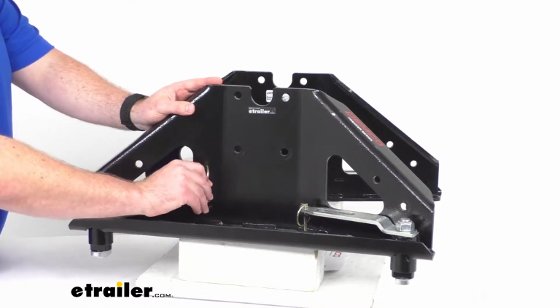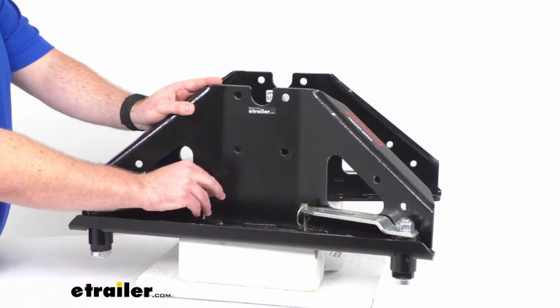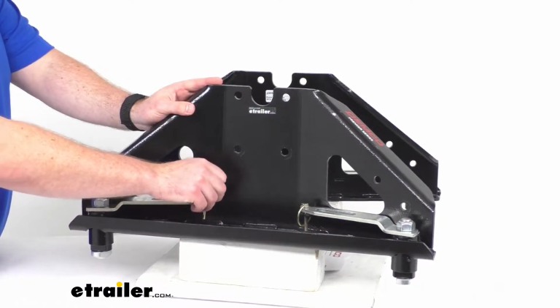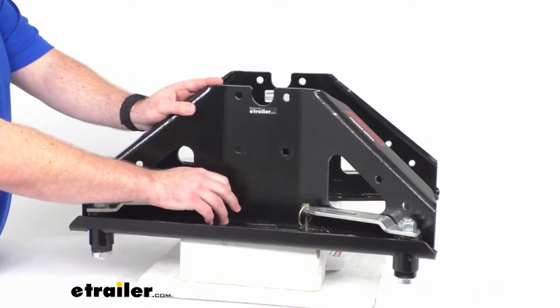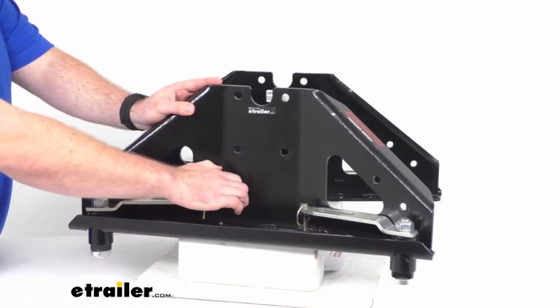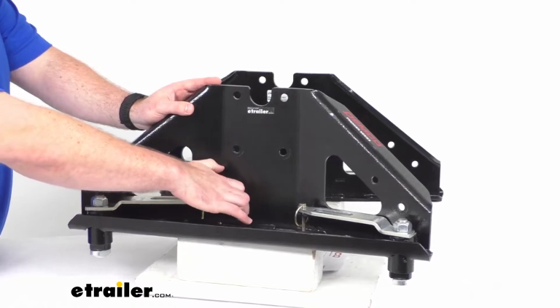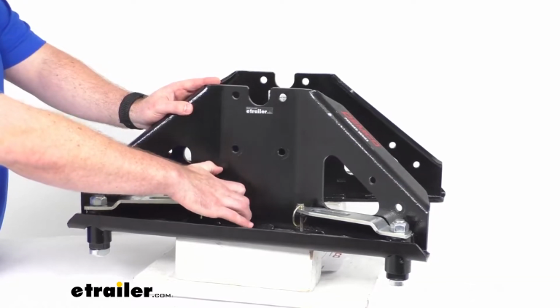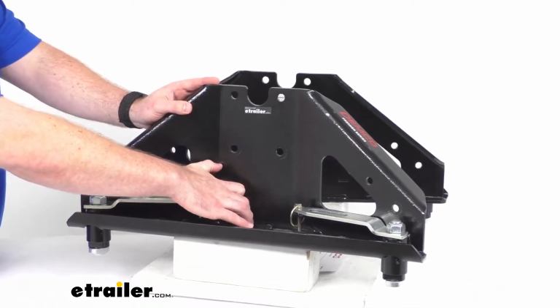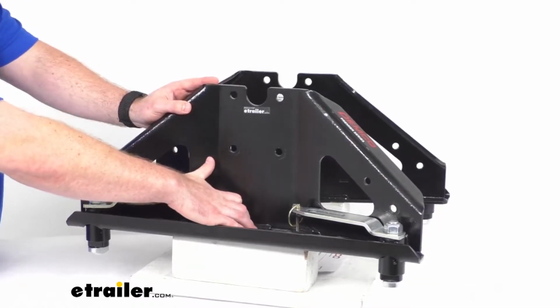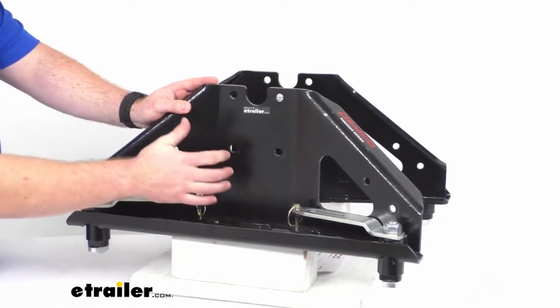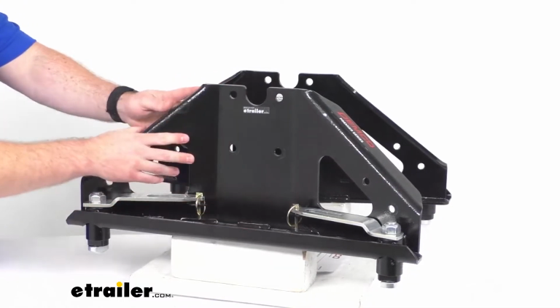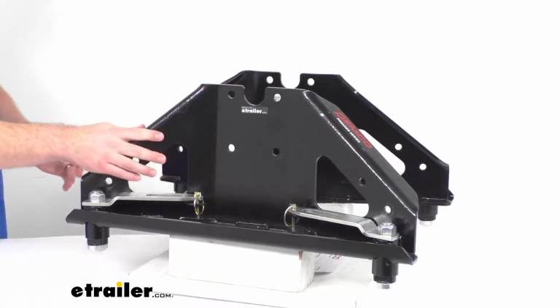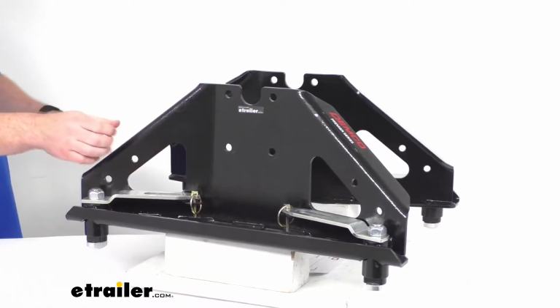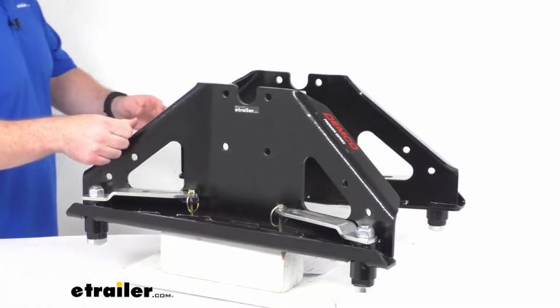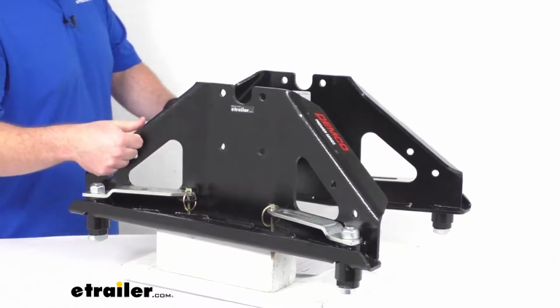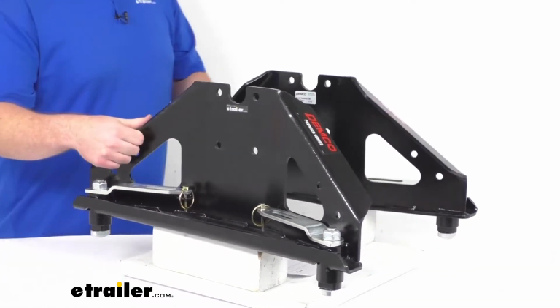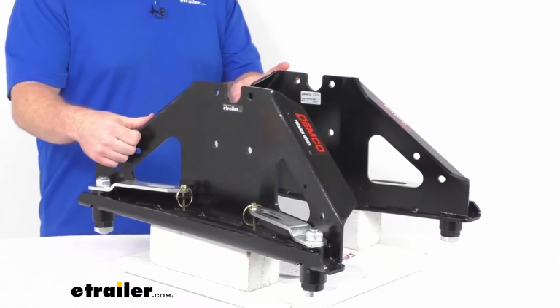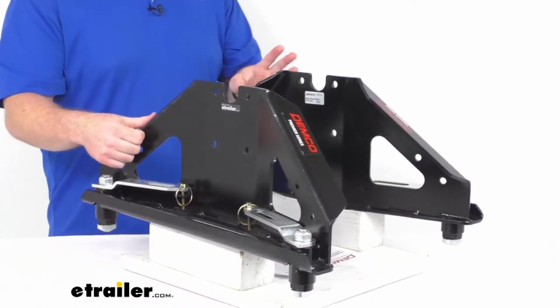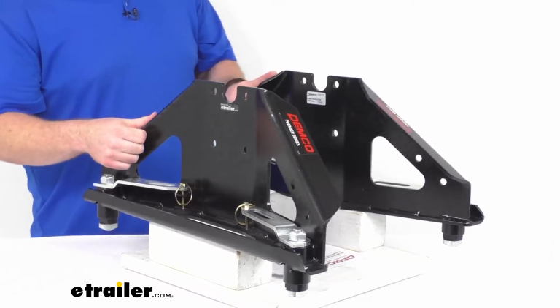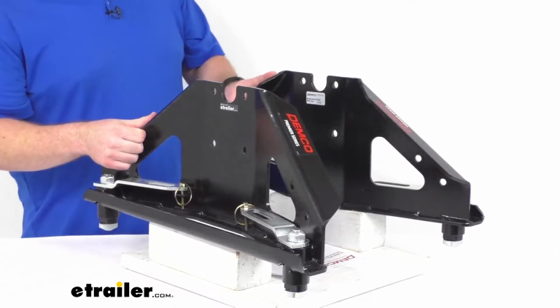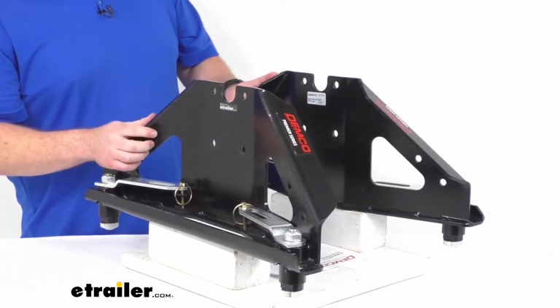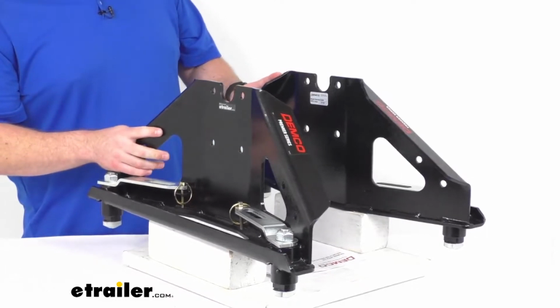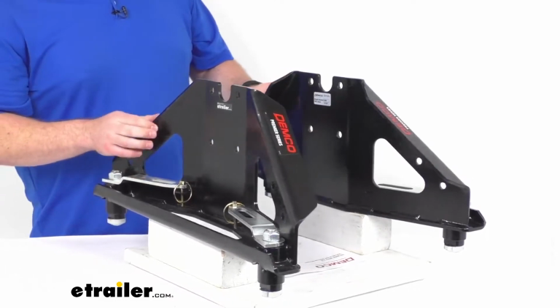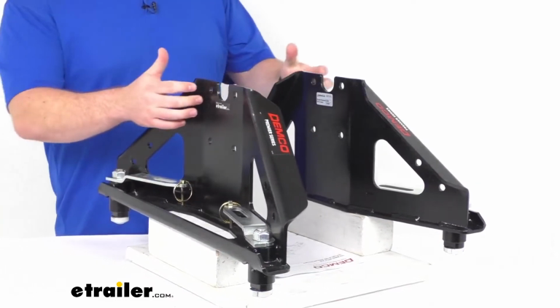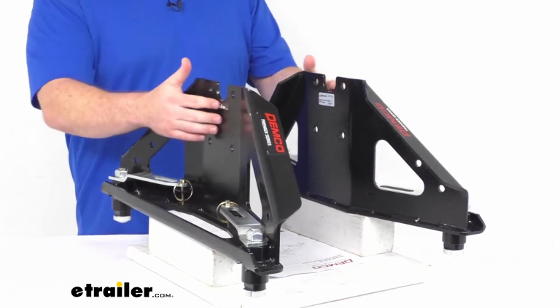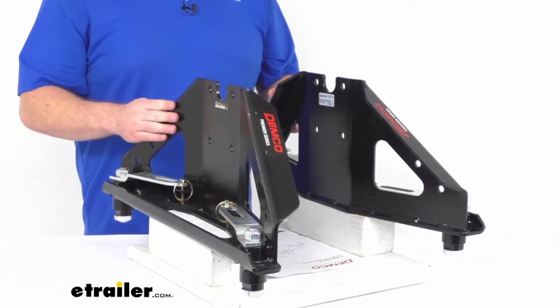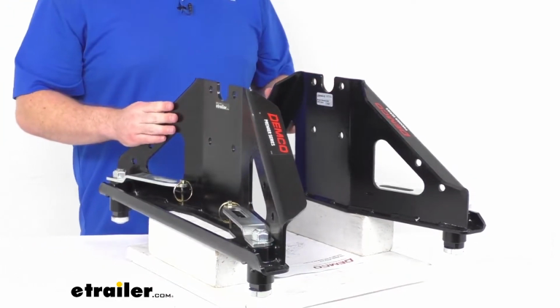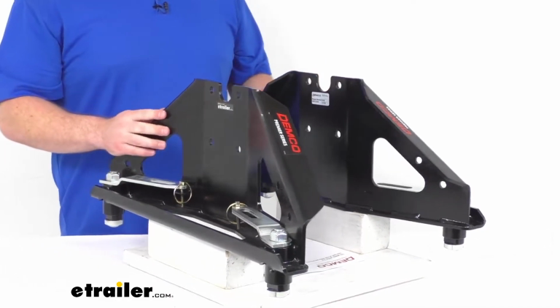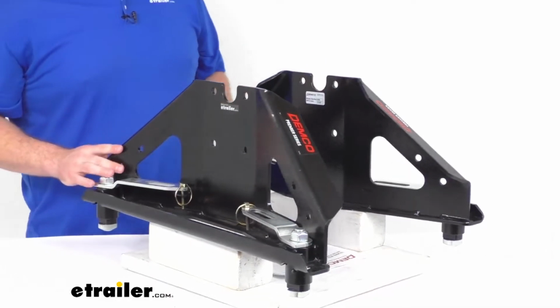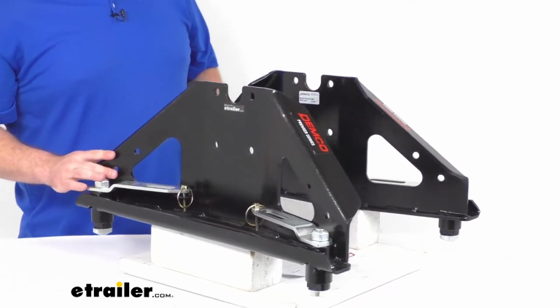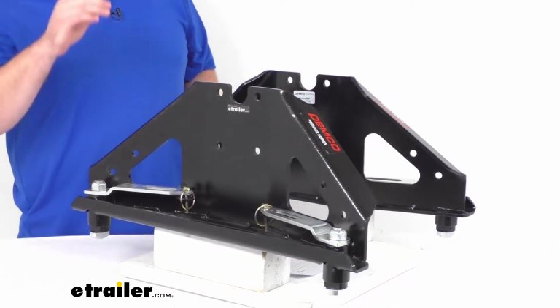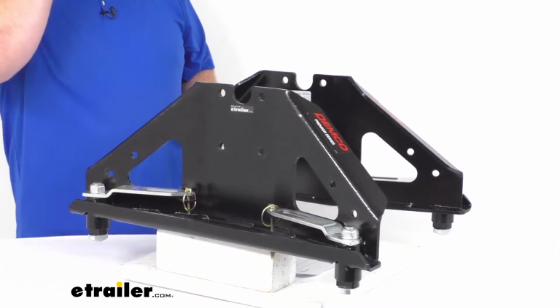It's going to provide that base for your hitch. These are constructed of a sturdy steel construction and they've got a black powder coat finish to resist rust and corrosion.